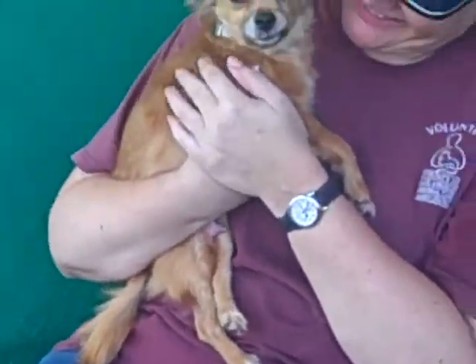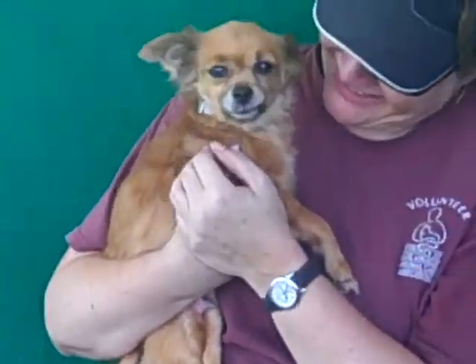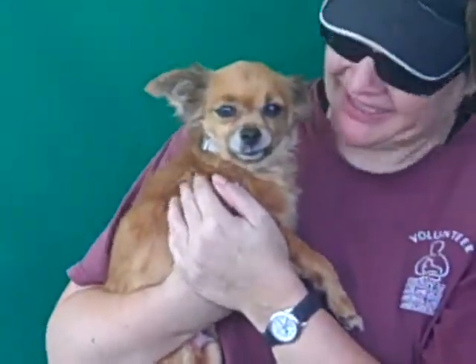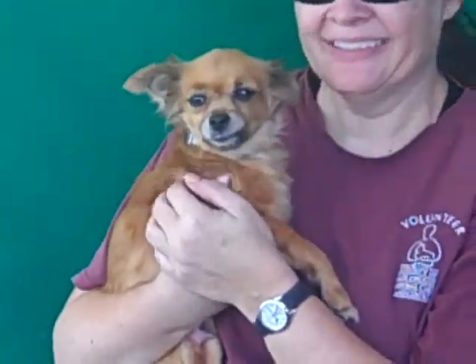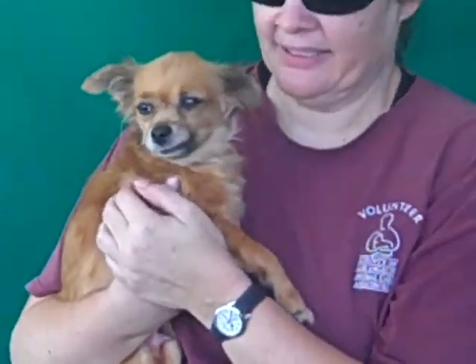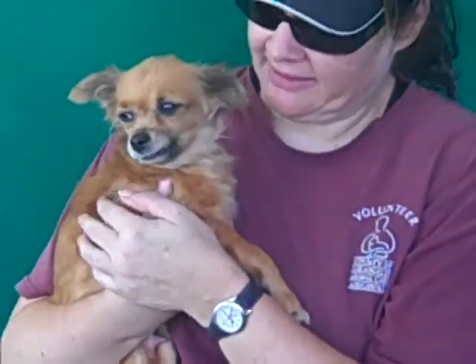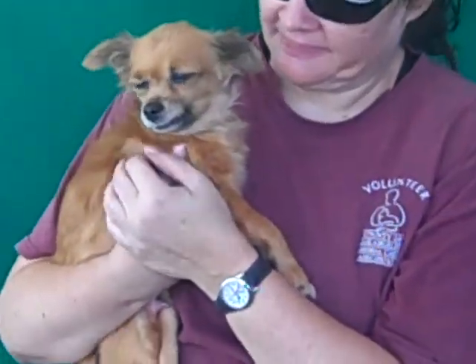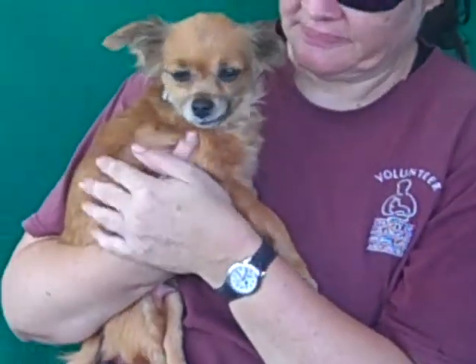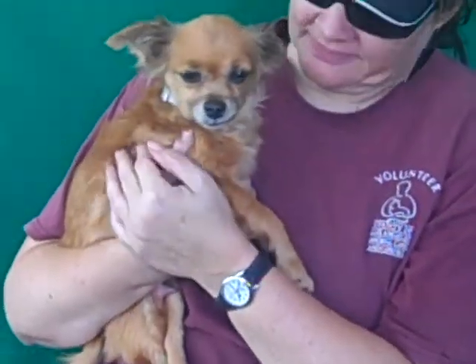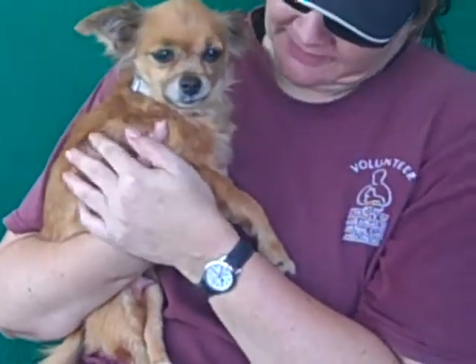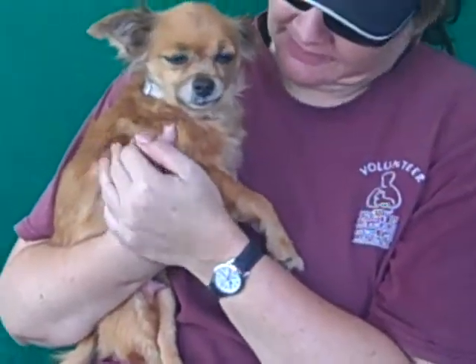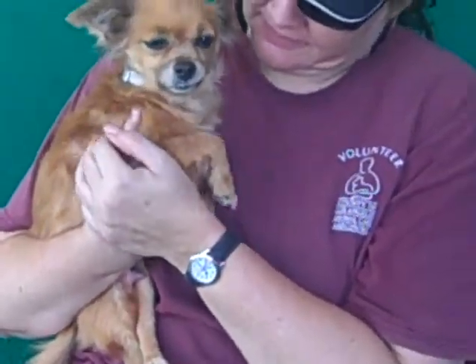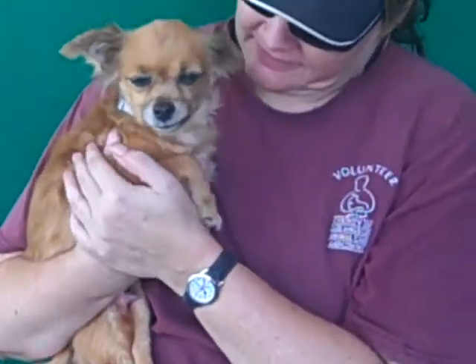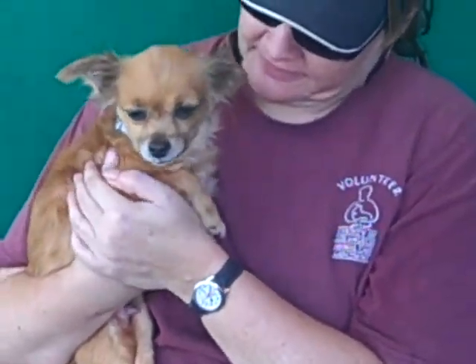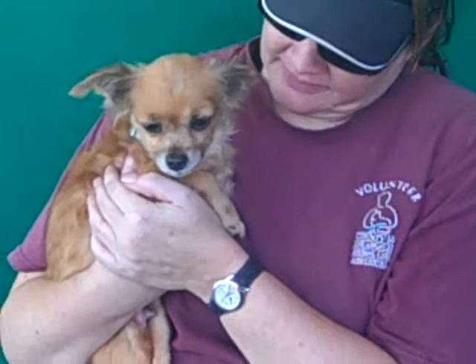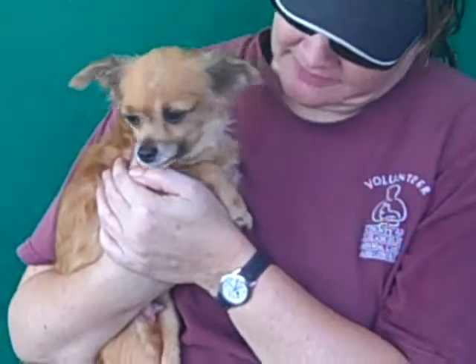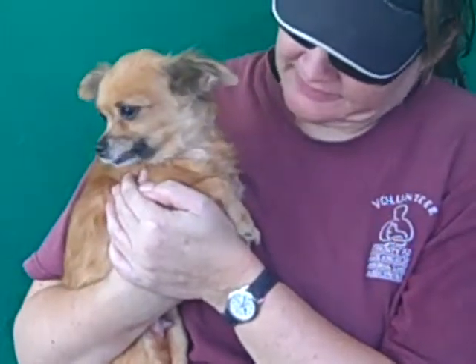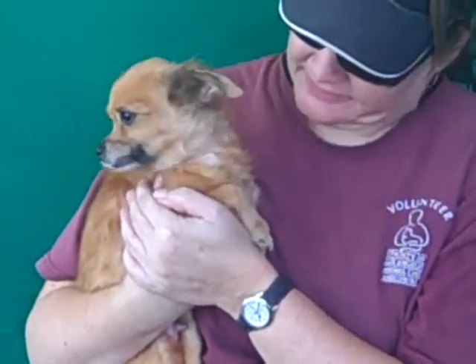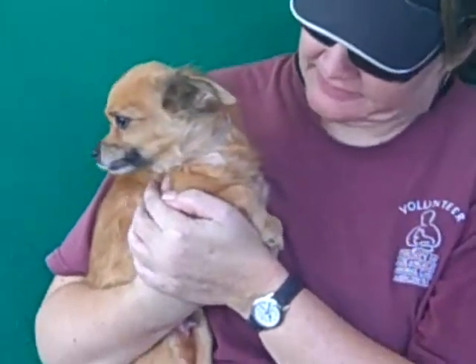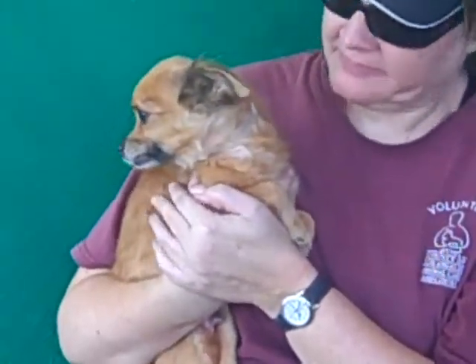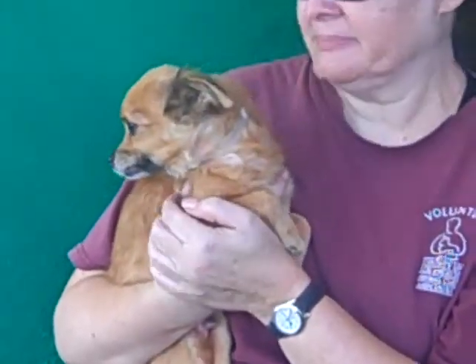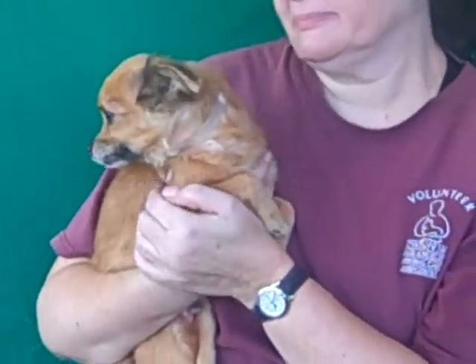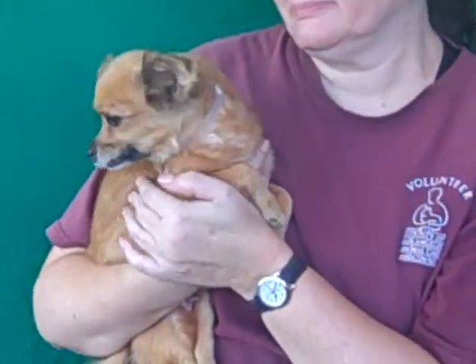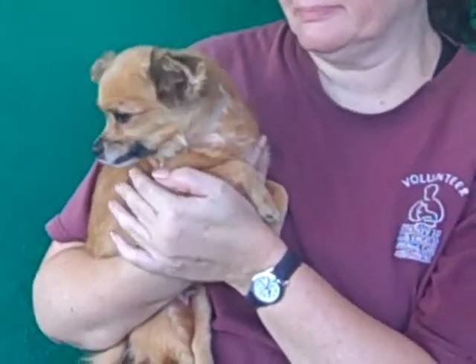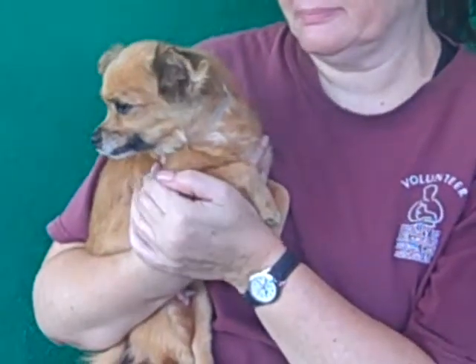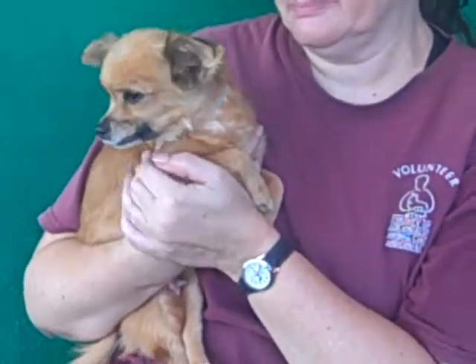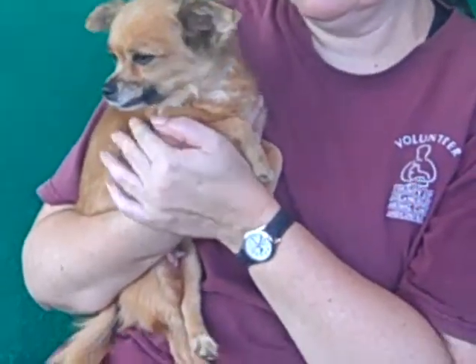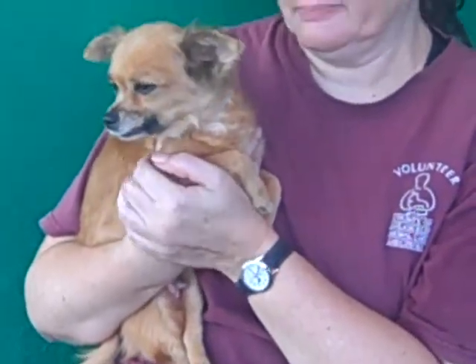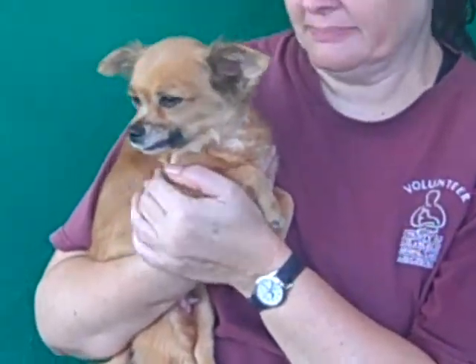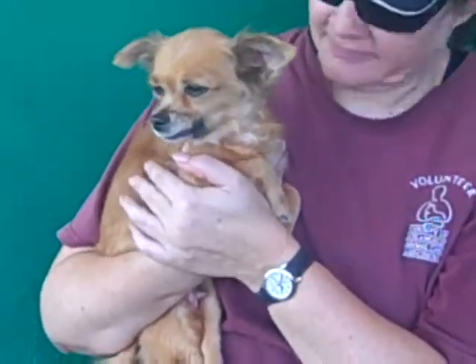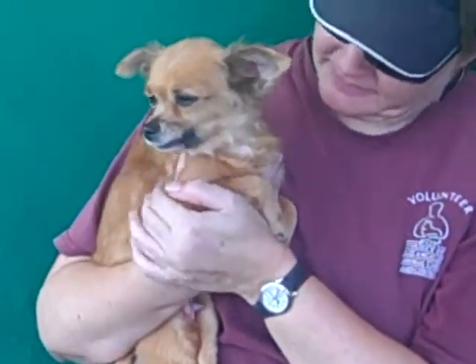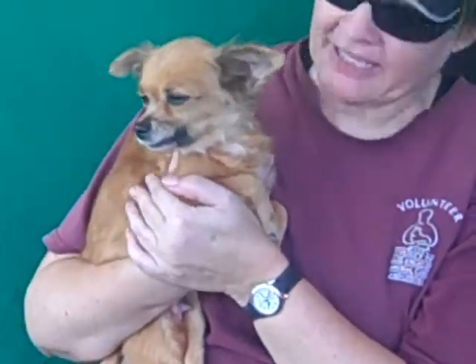She's been non-reactive around other dogs, and just a petite little girl who is going to make an excellent companion for somebody. She's only 5 pounds.